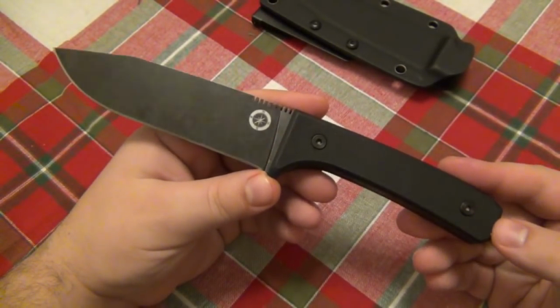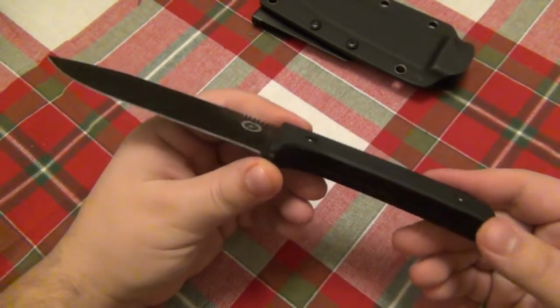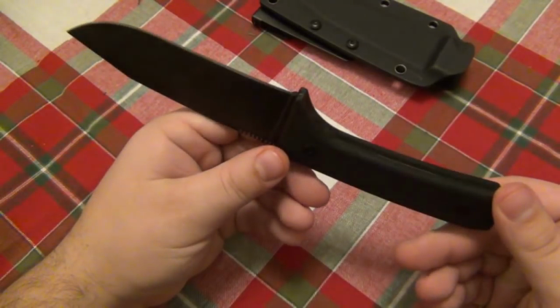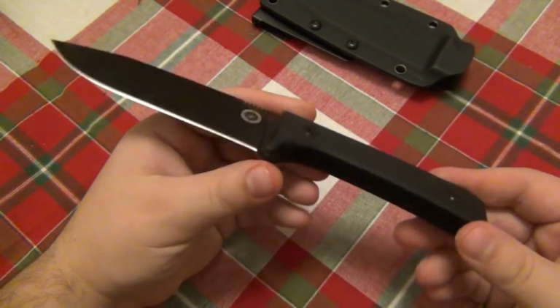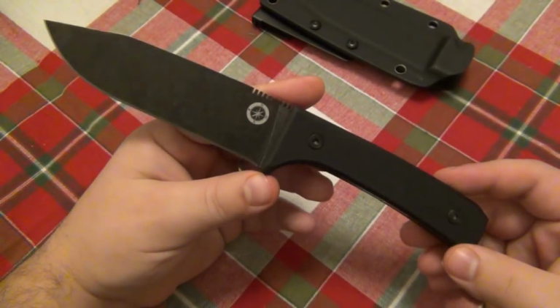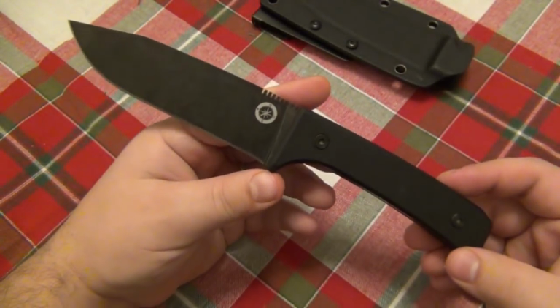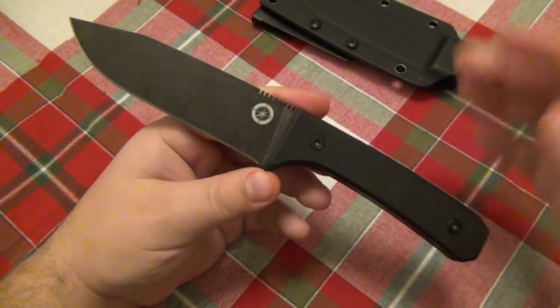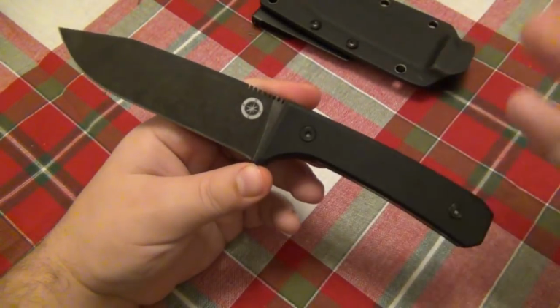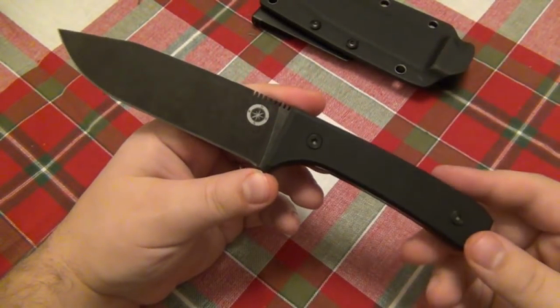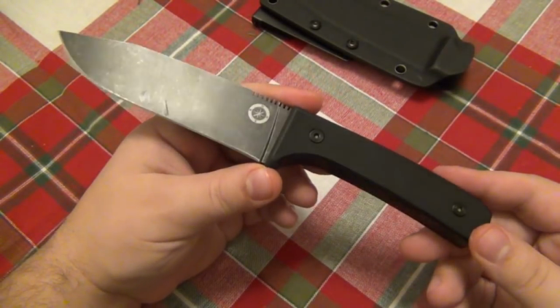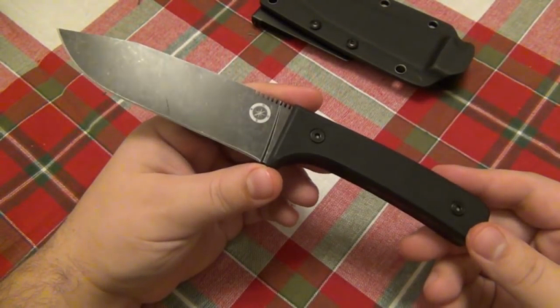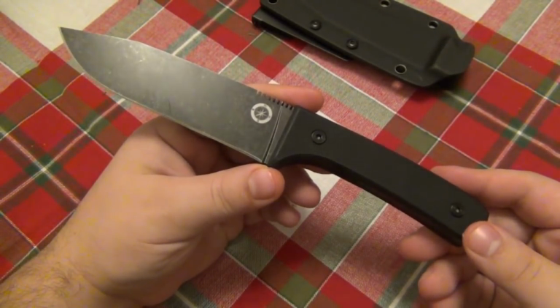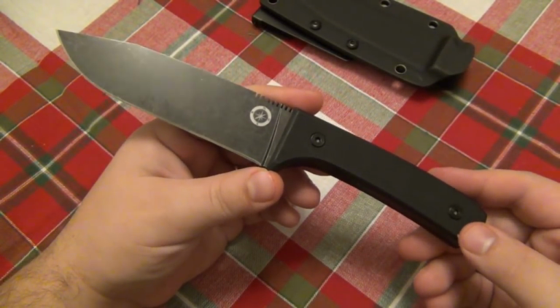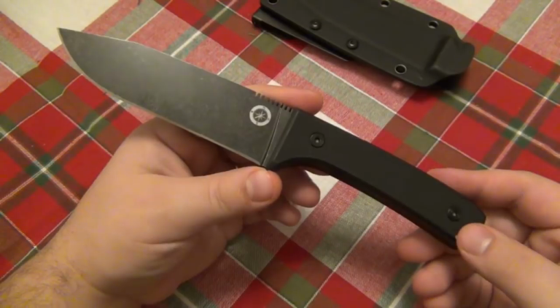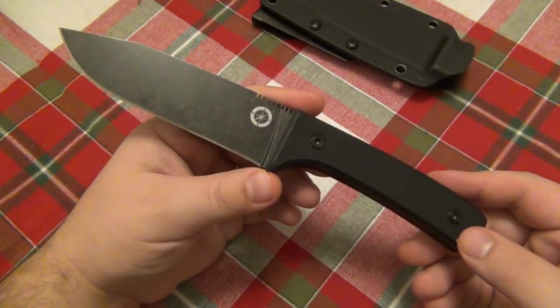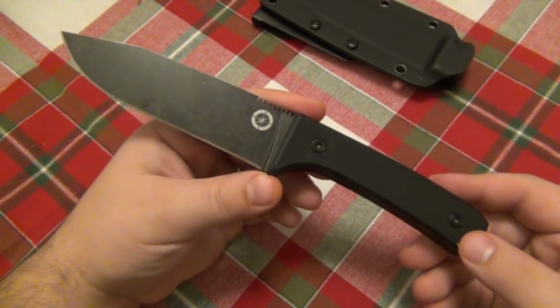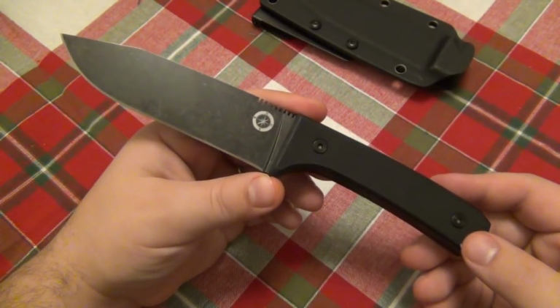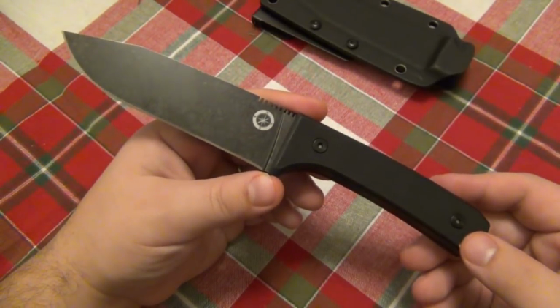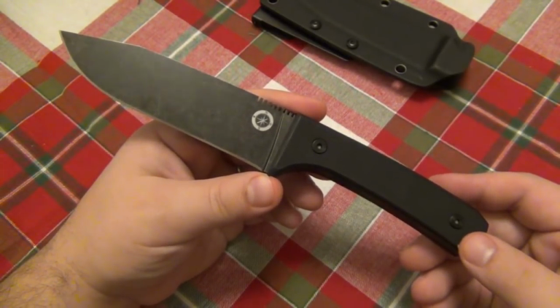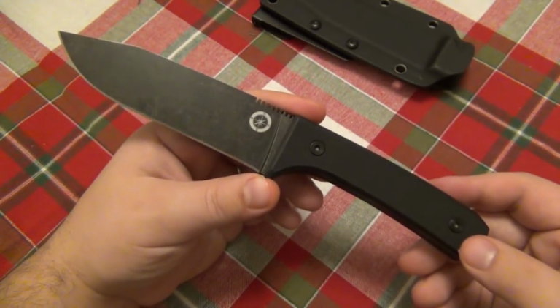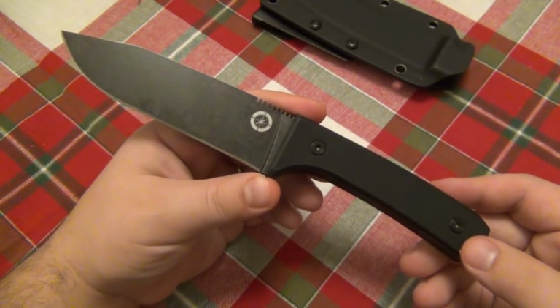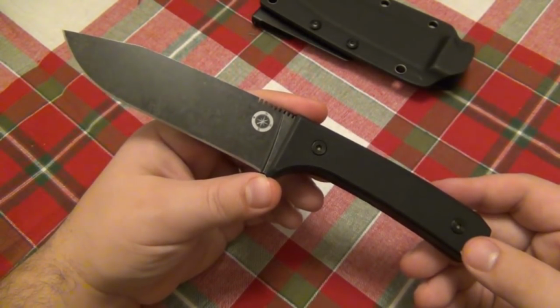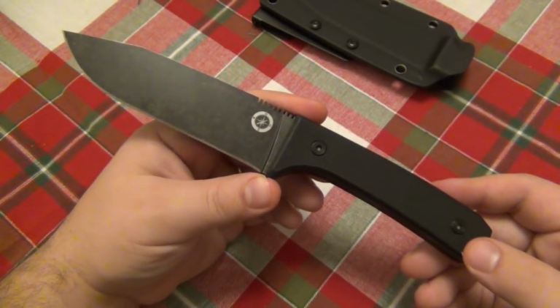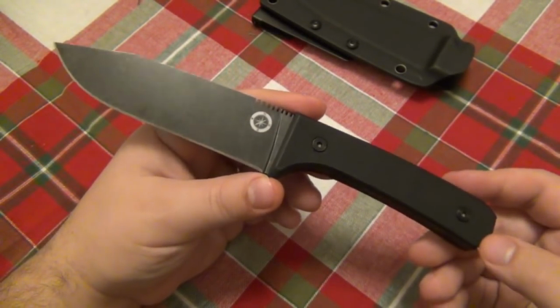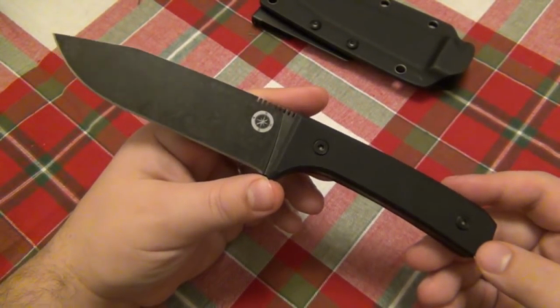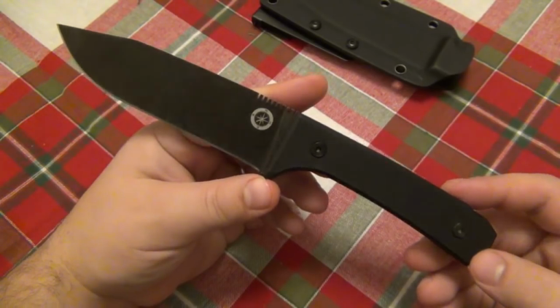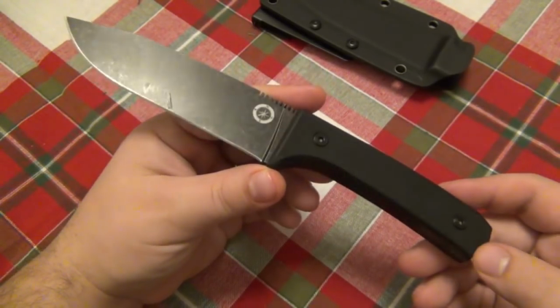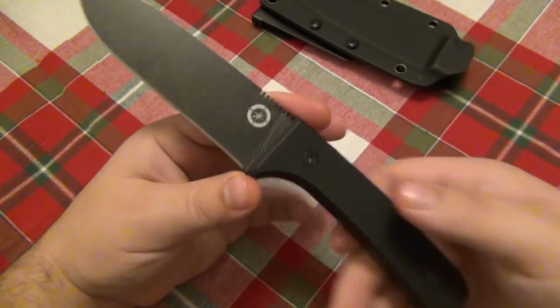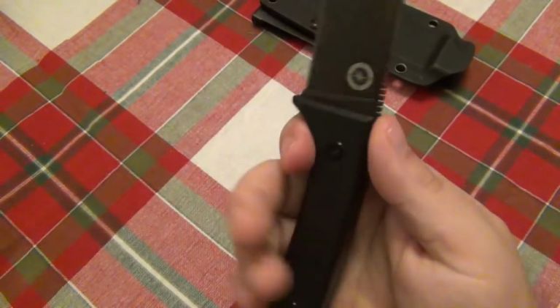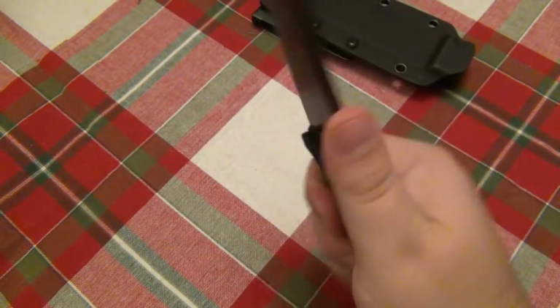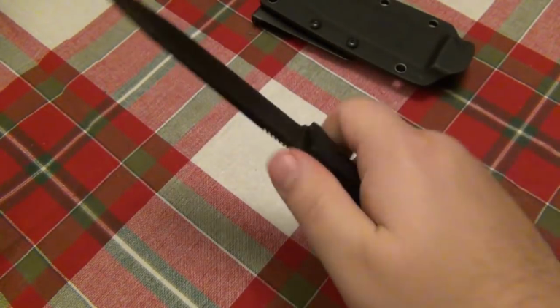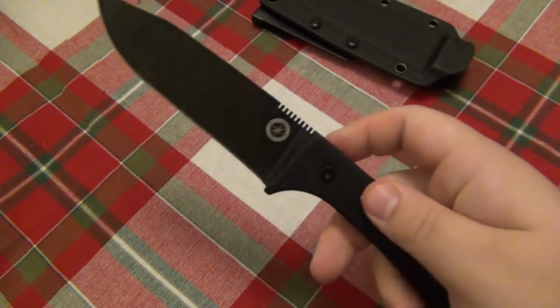It is a very simple D2 fixed blade. The $70 price tag is very appealing to people getting into outdoor stuff or who don't have any fixed blades — it's just another option. It was very impressive overall.